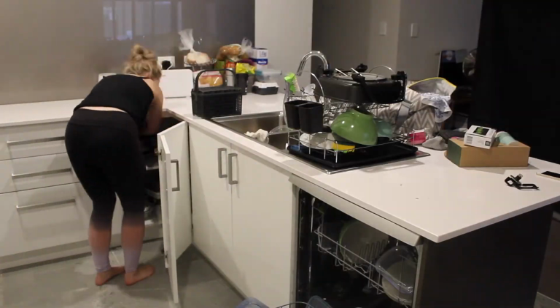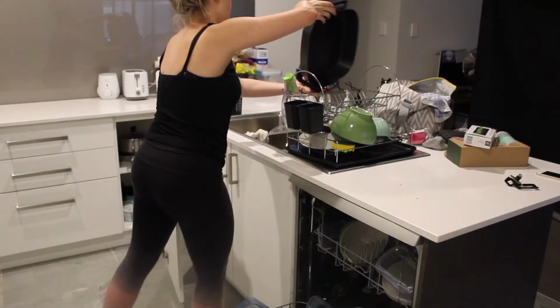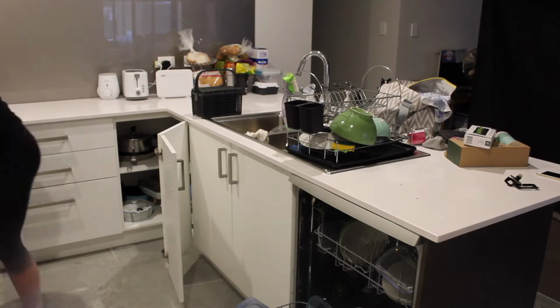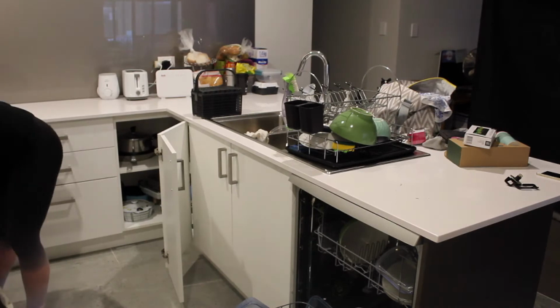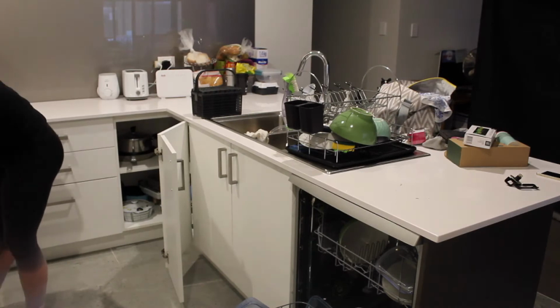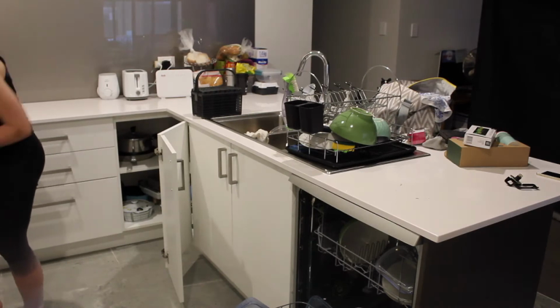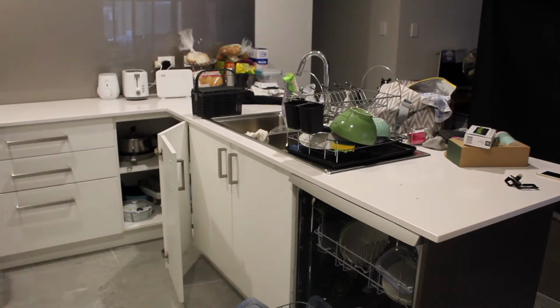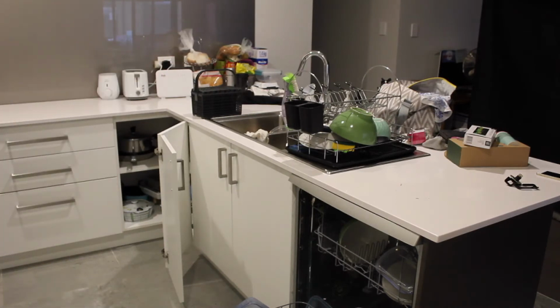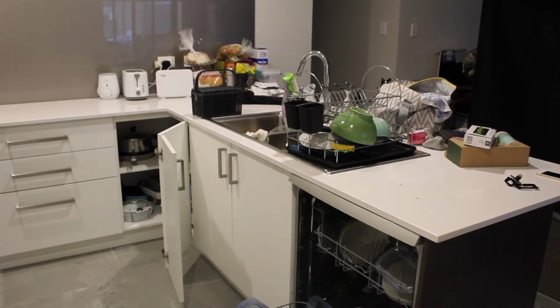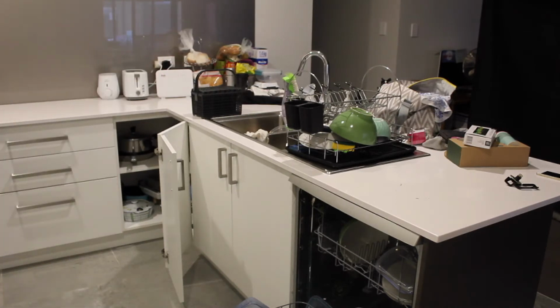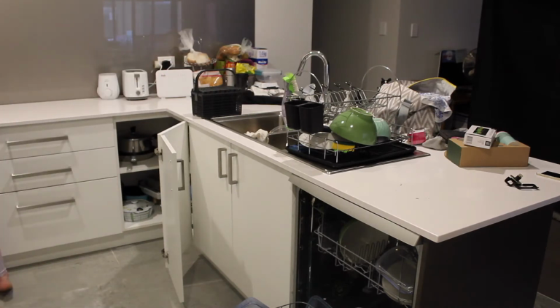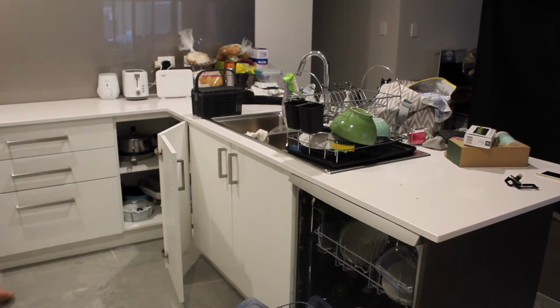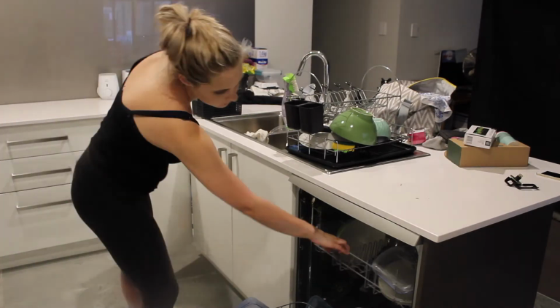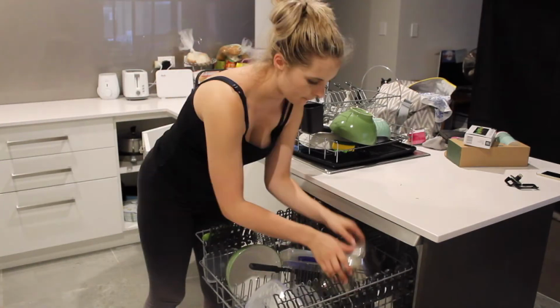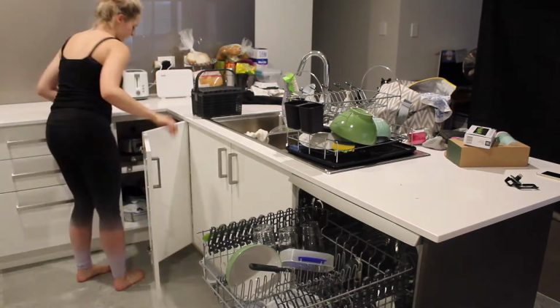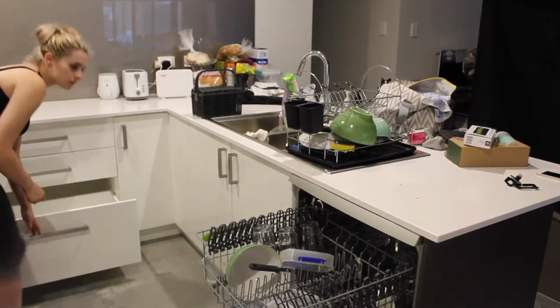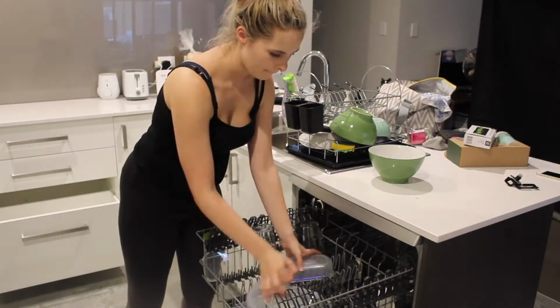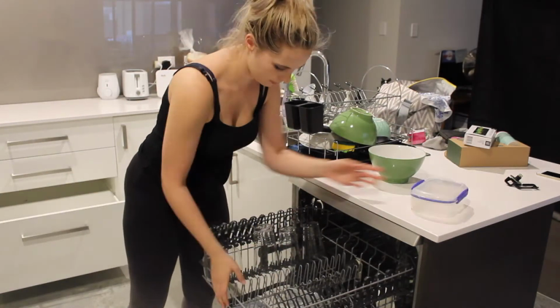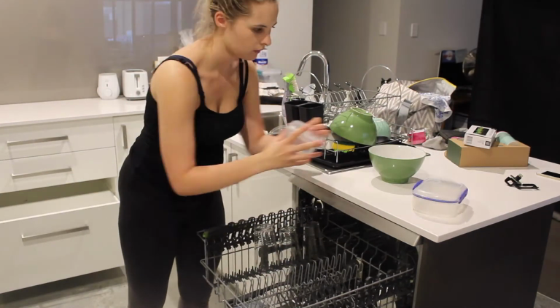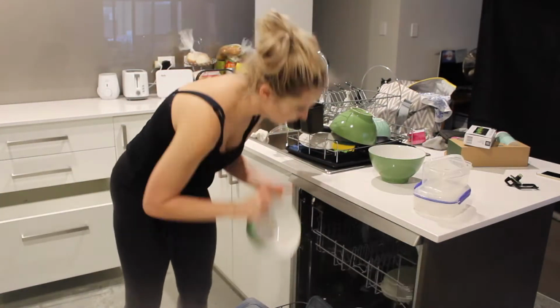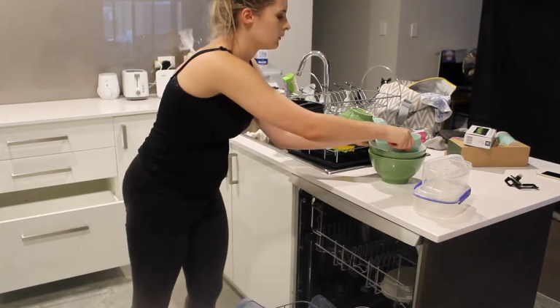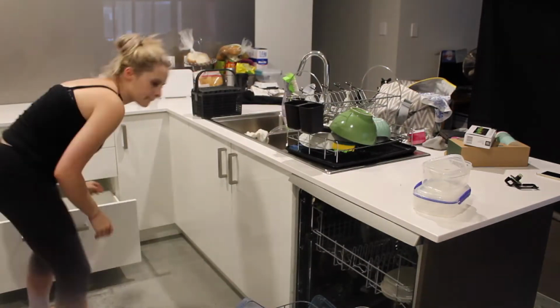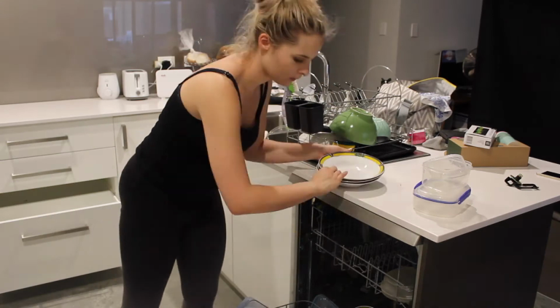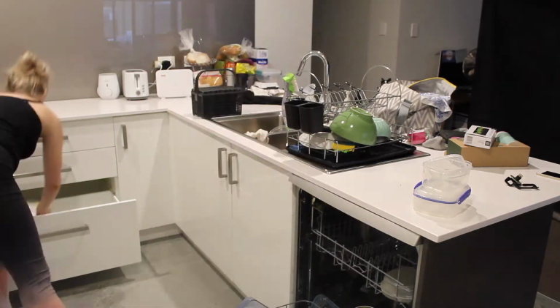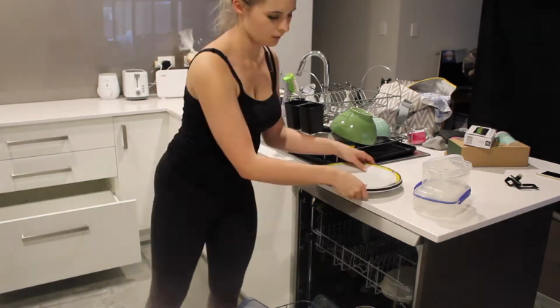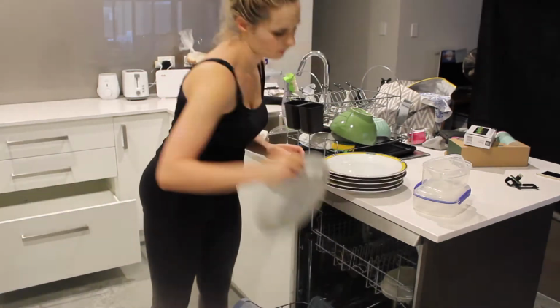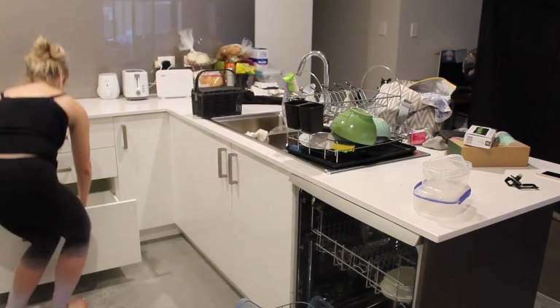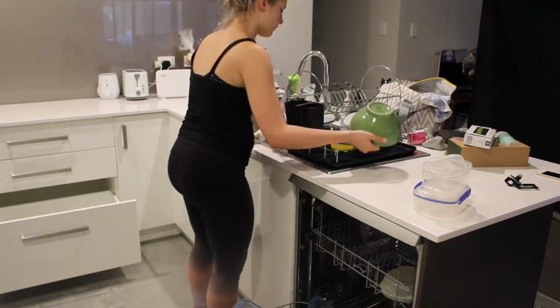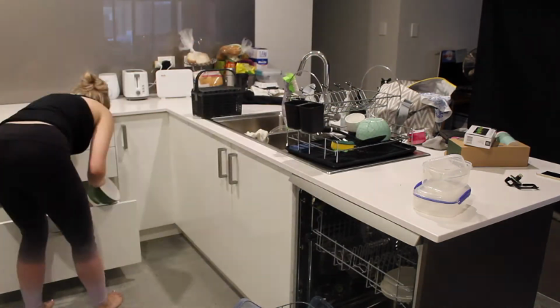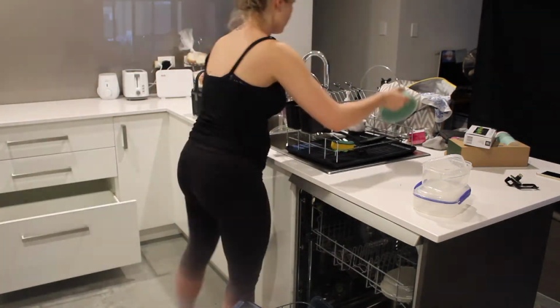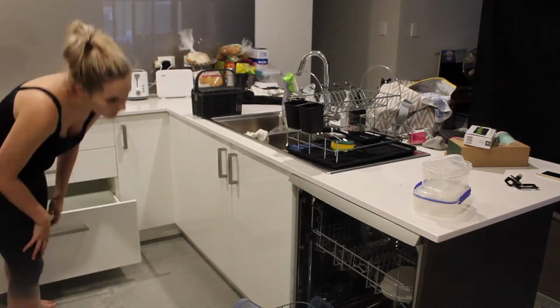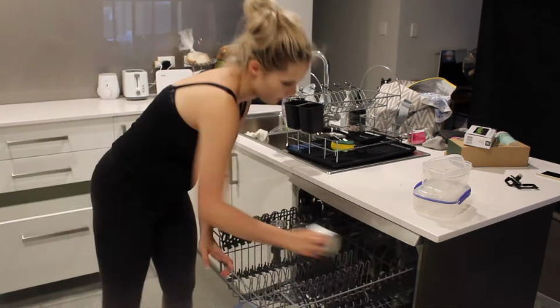Moving on to the heart of the home — the kitchen. I'm just unpacking the dishwasher and putting everything away.